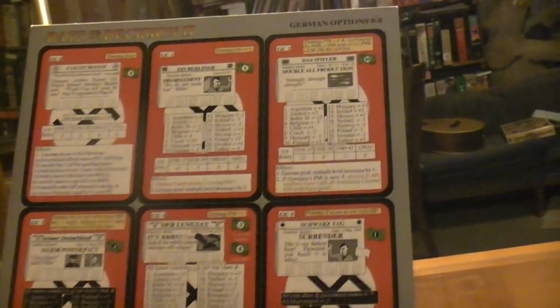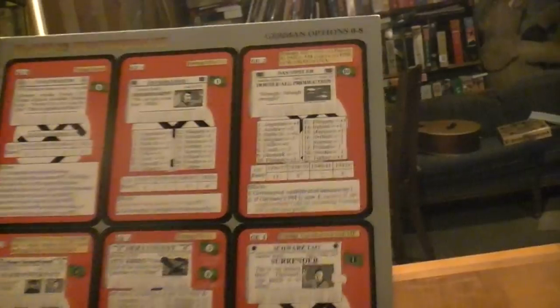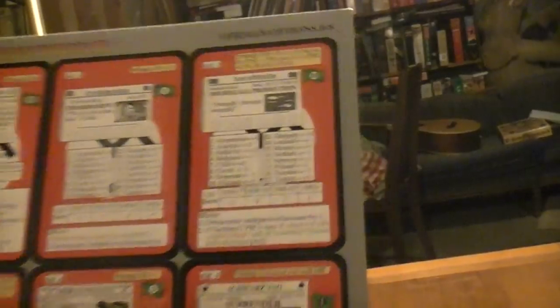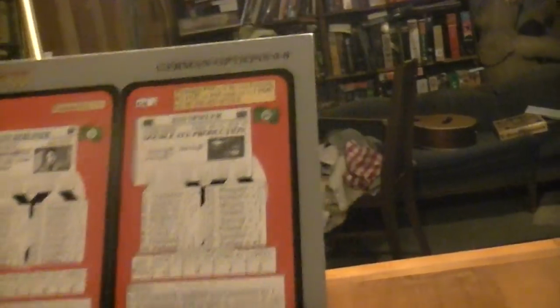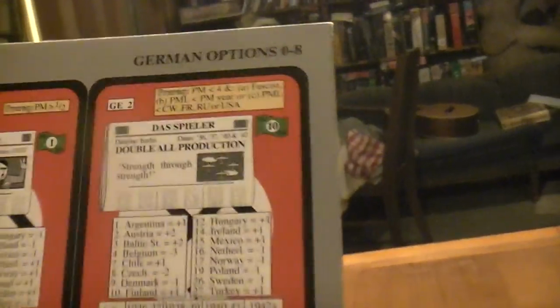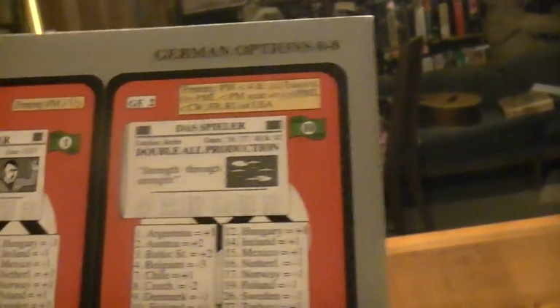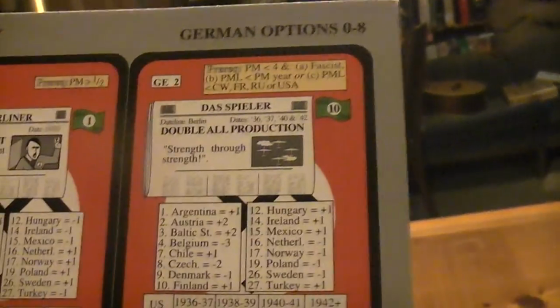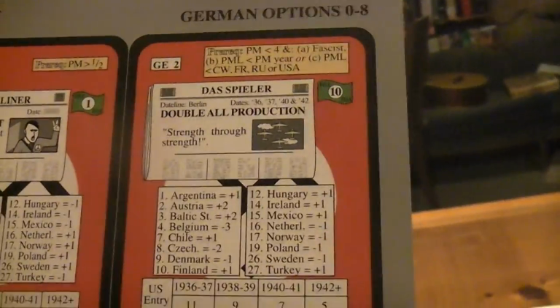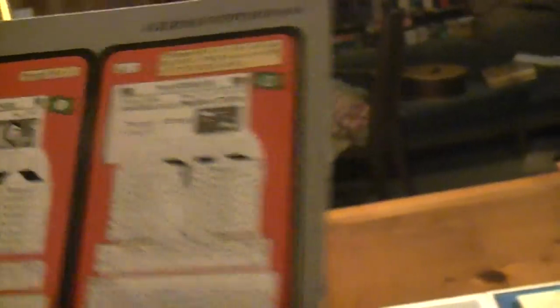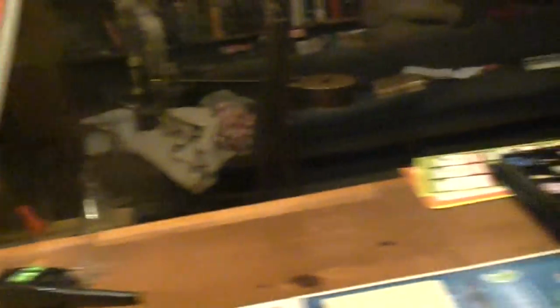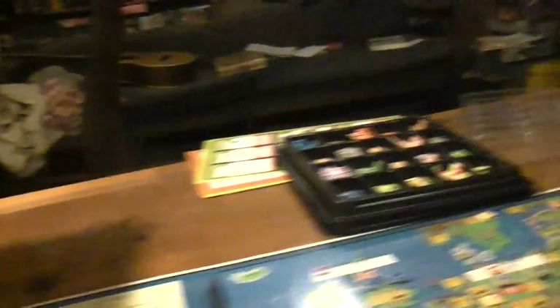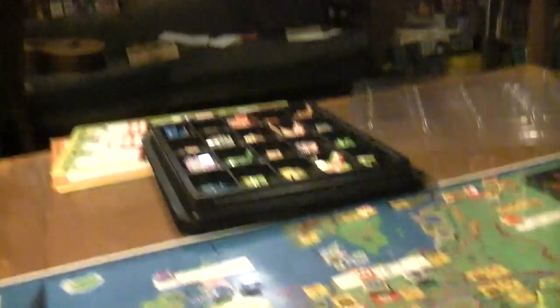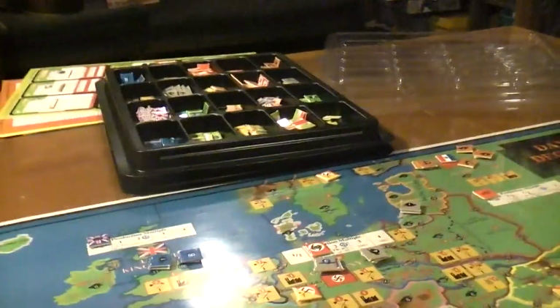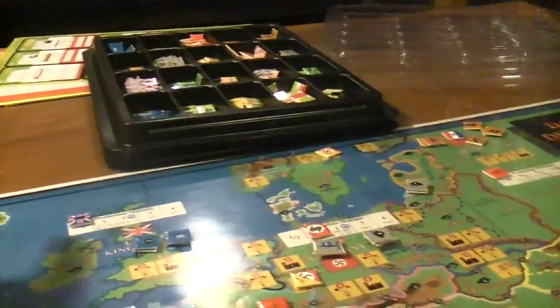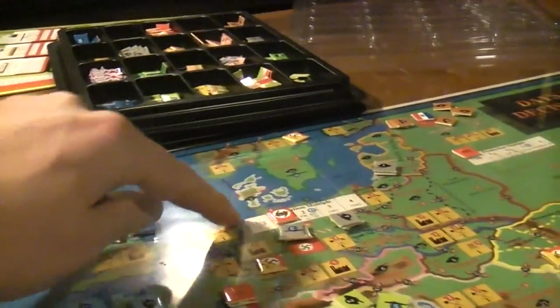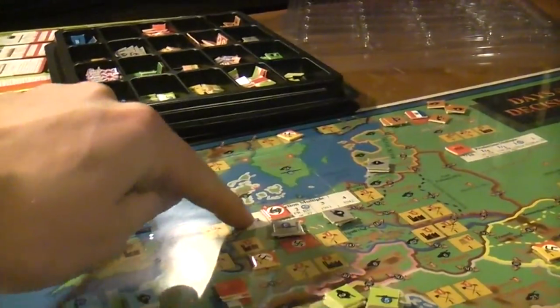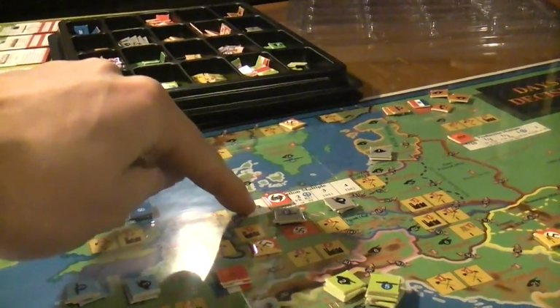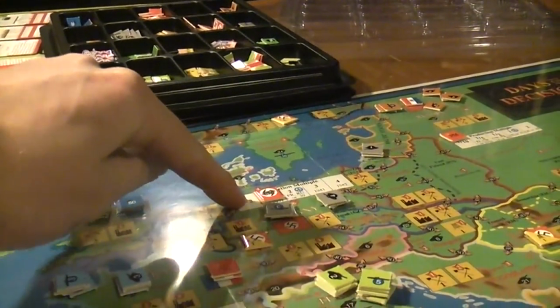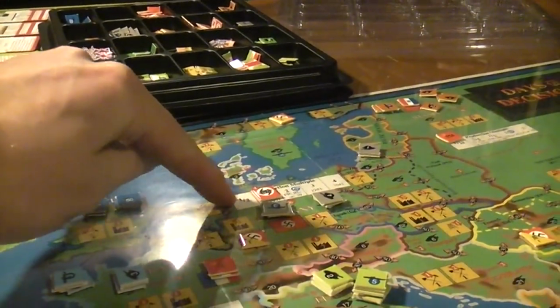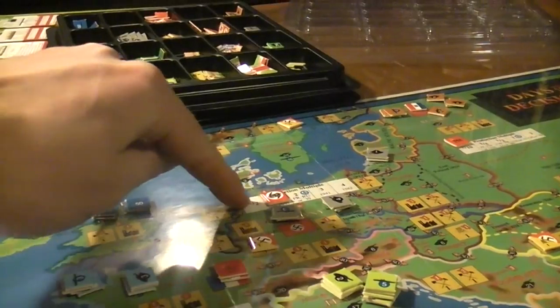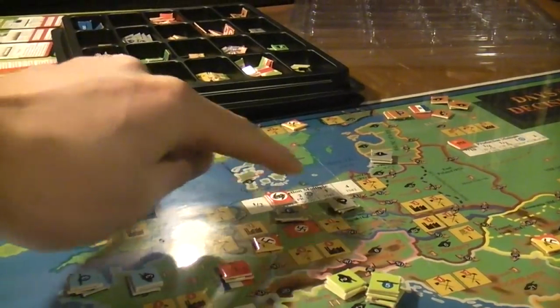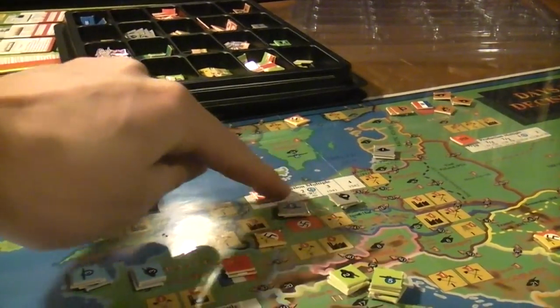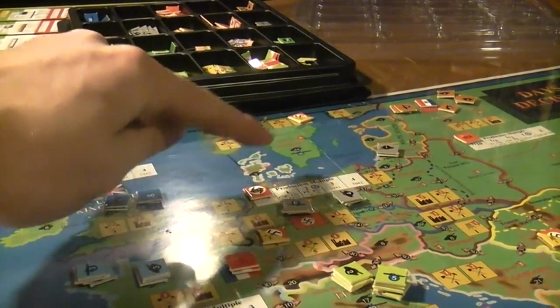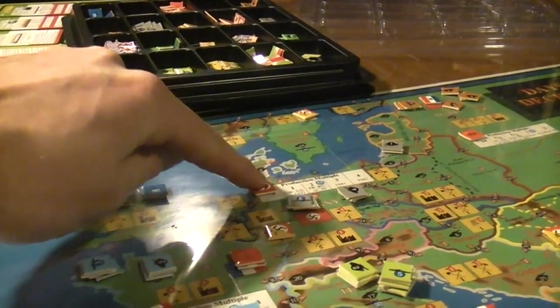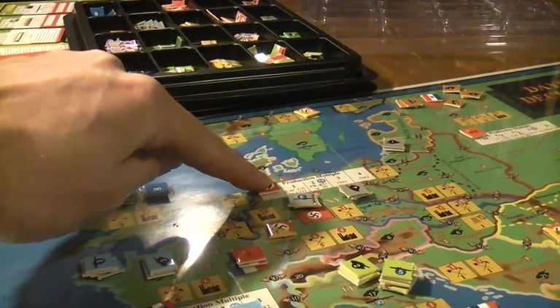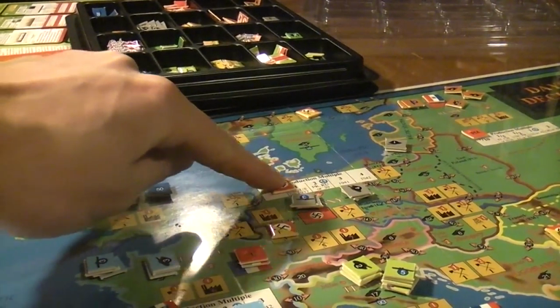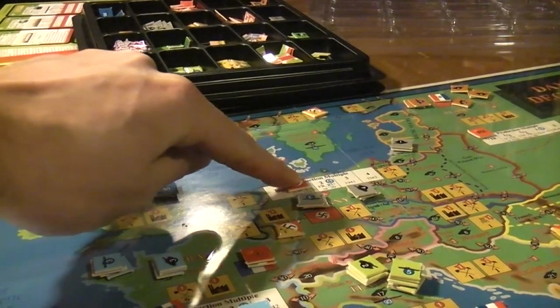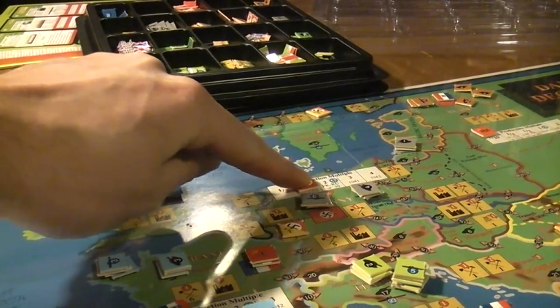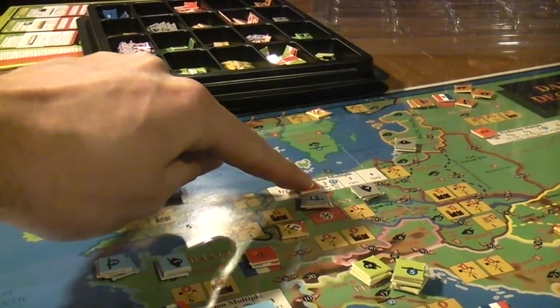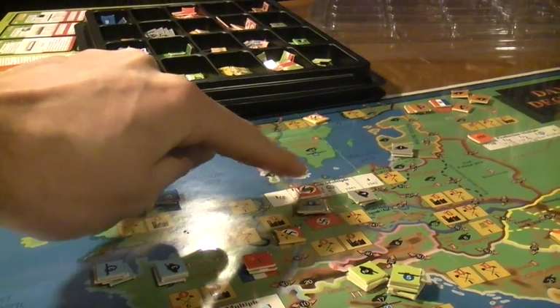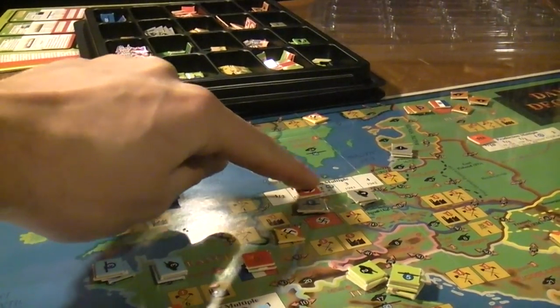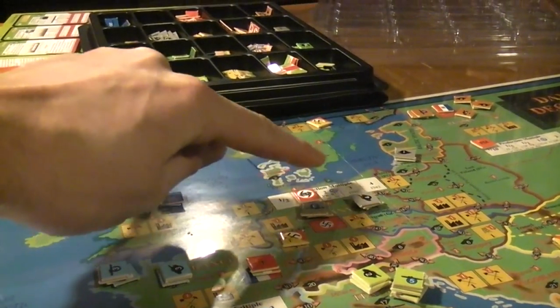So what did Louis do? He doubled all production. His production multiple was at one half, and so he got to move it up to one.